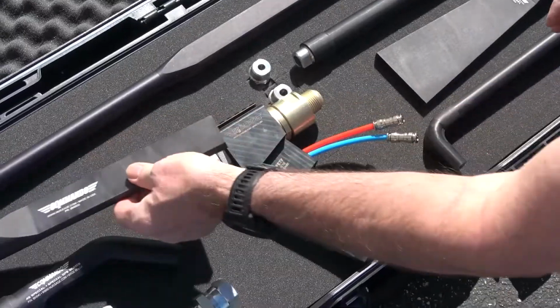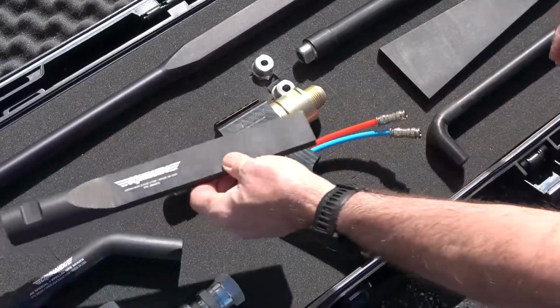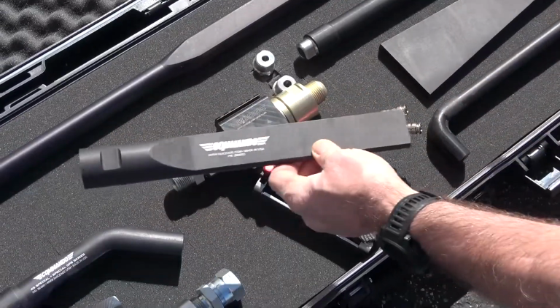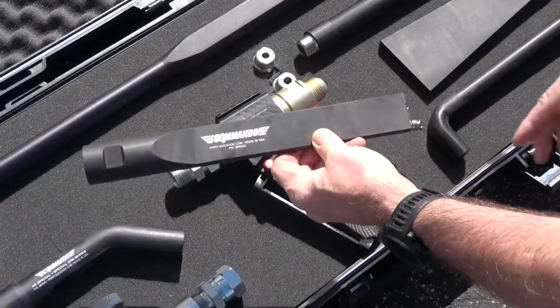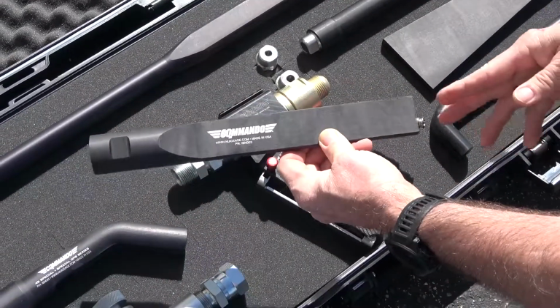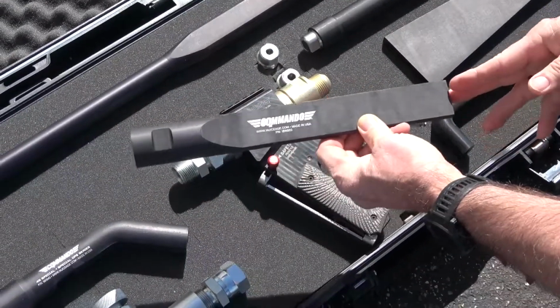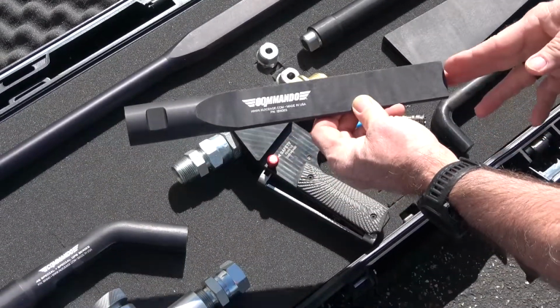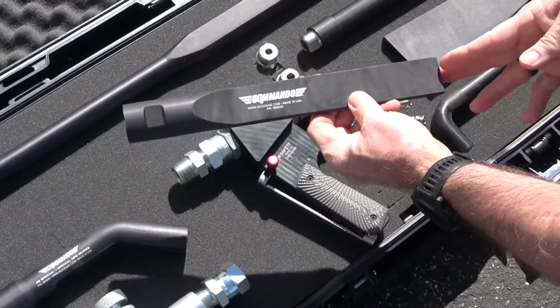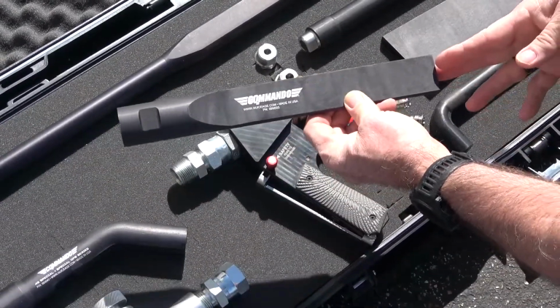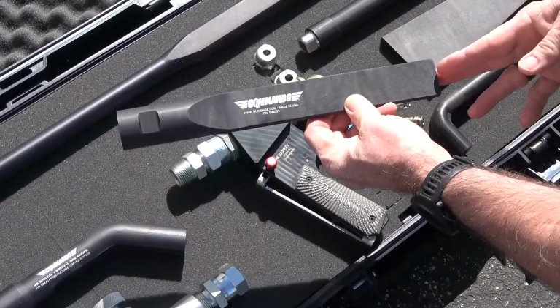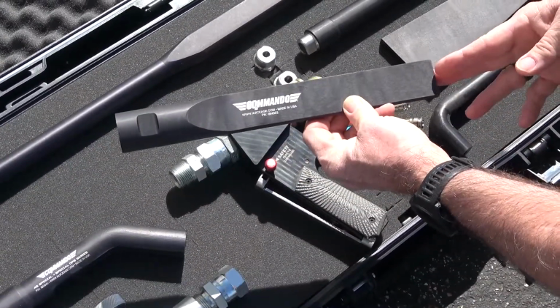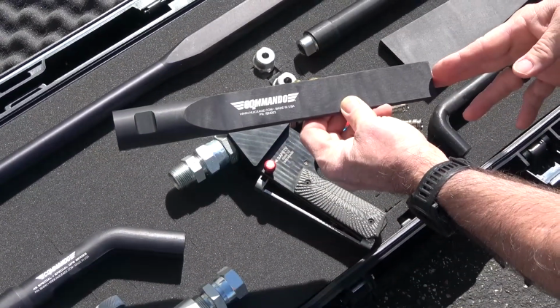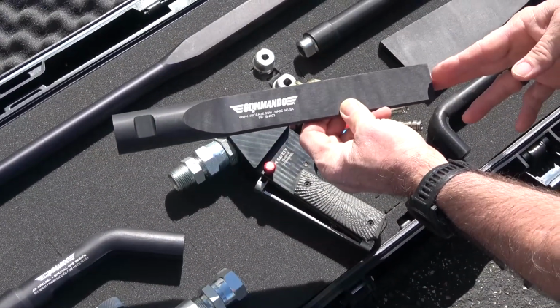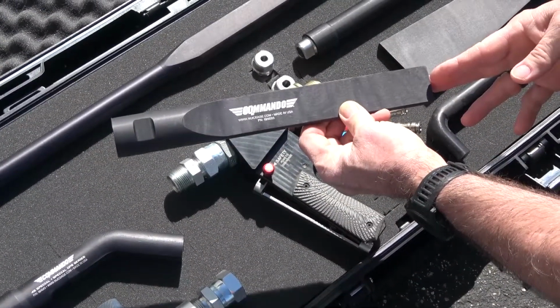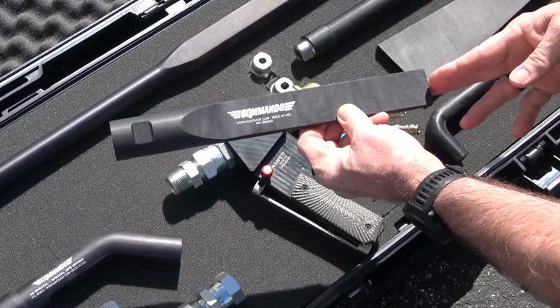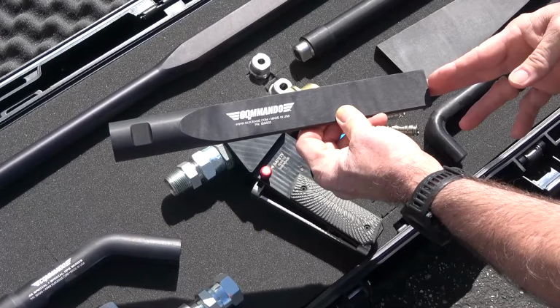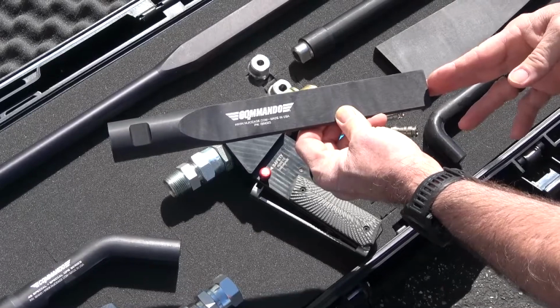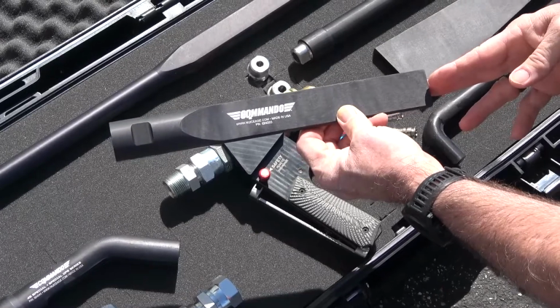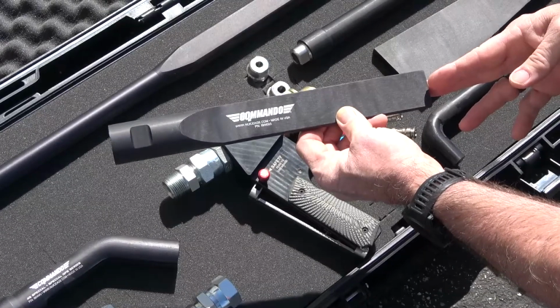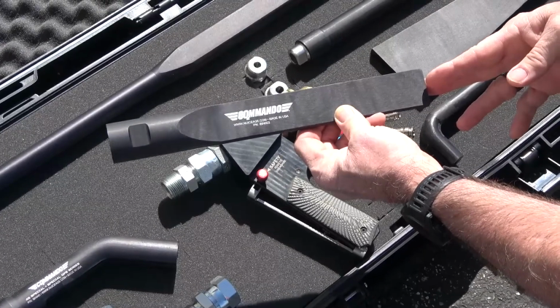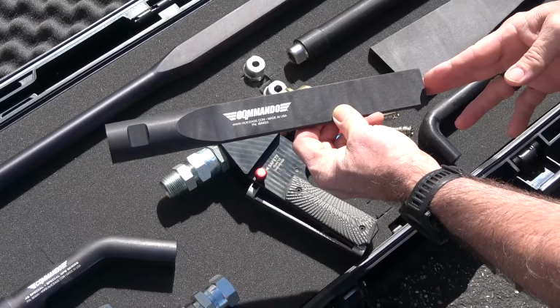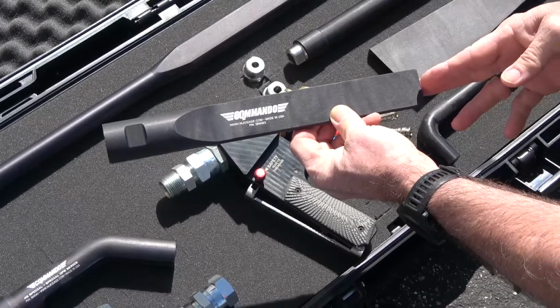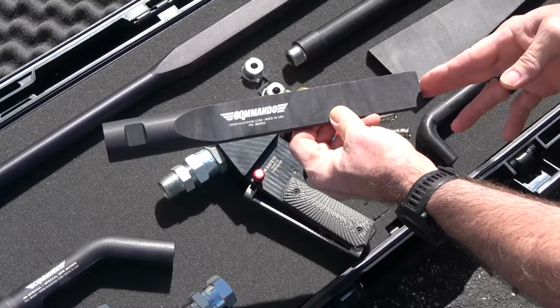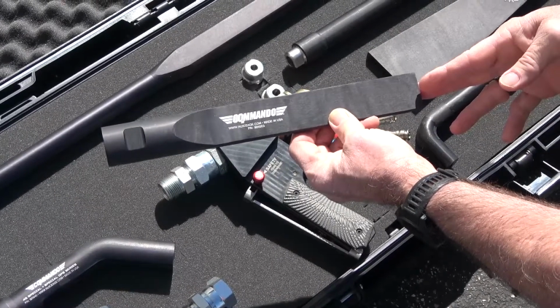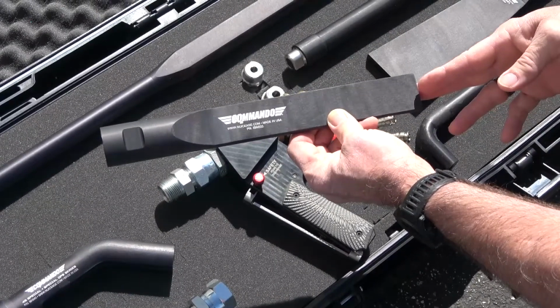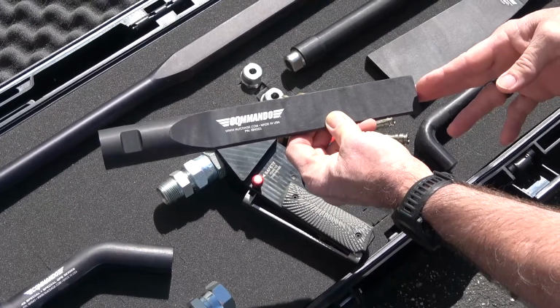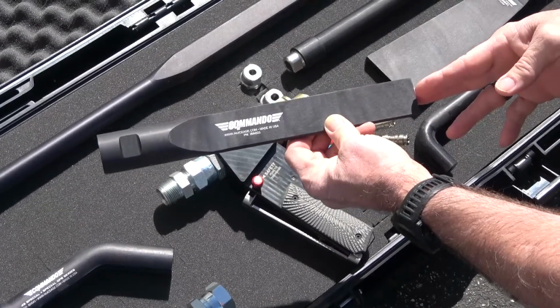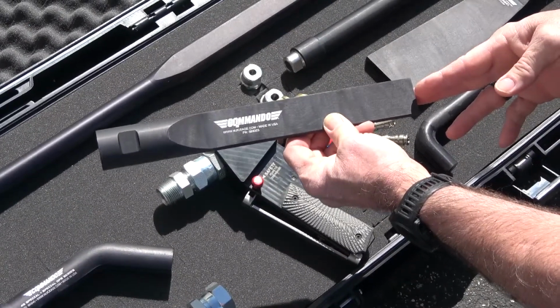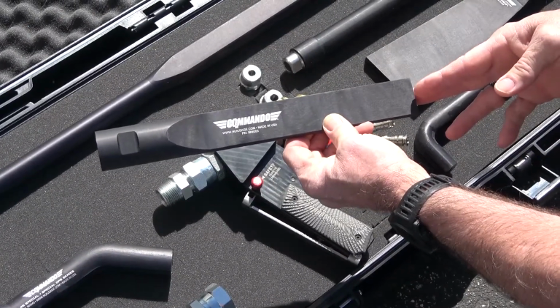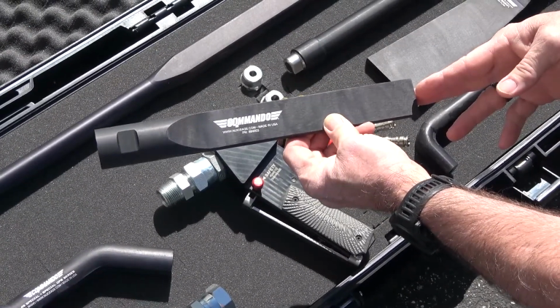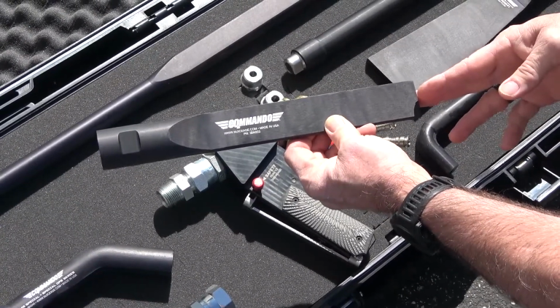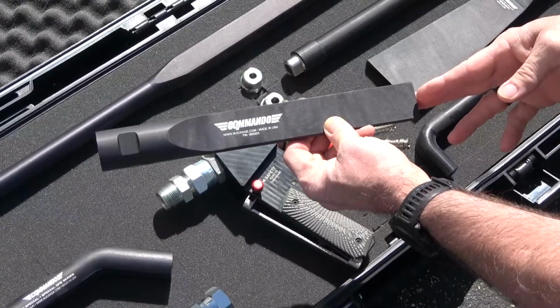The 1-inch fan nozzle is a great all-purpose nozzle that is ideal for cleaning many surfaces with moderate aggression. It is included with the Commando 40, 55, and 75 machines.